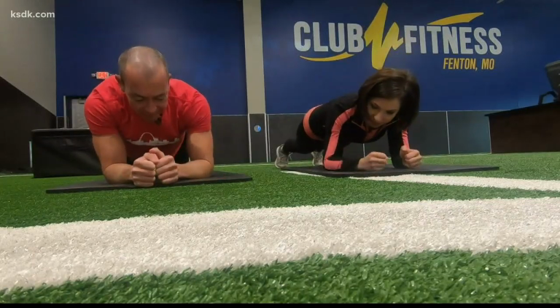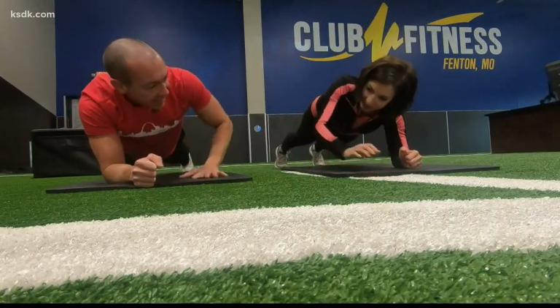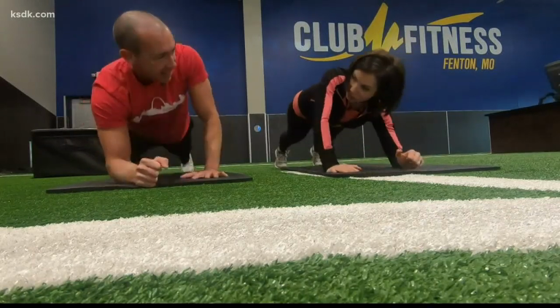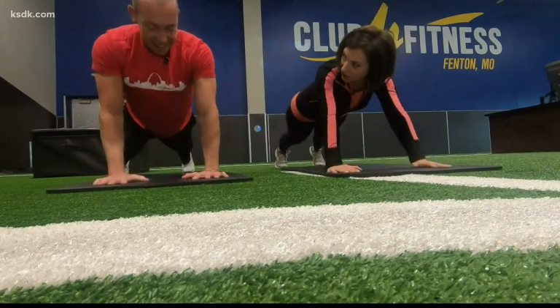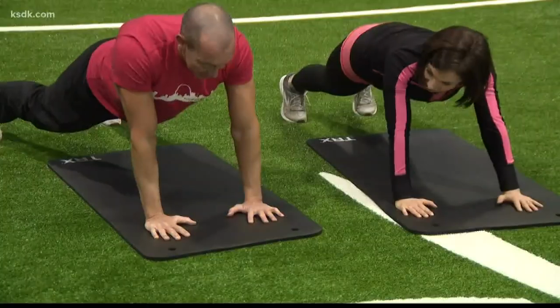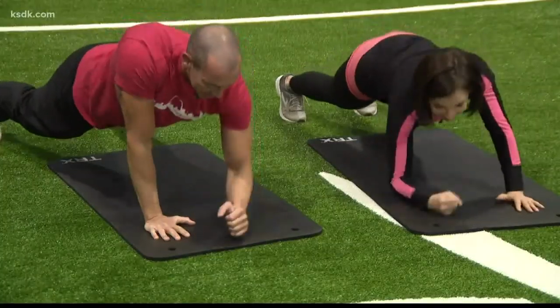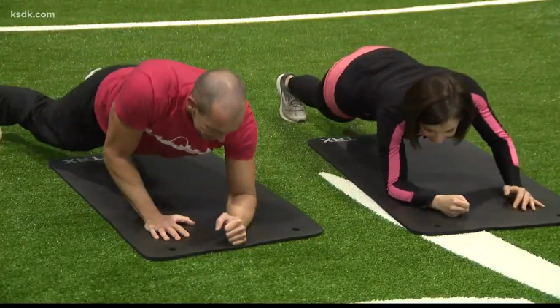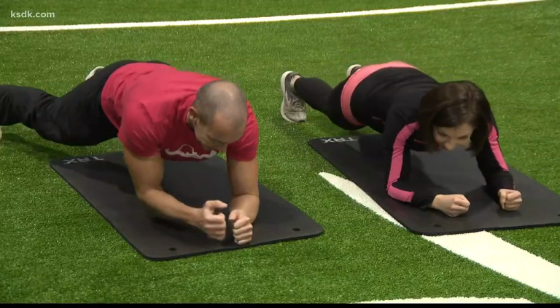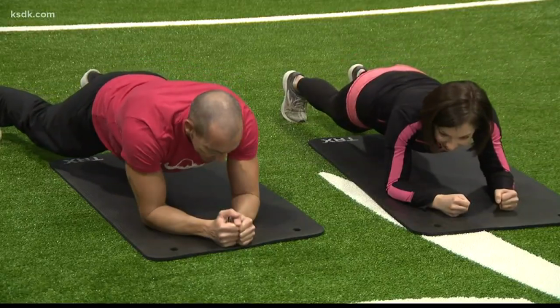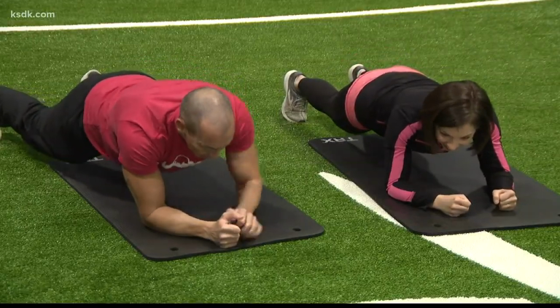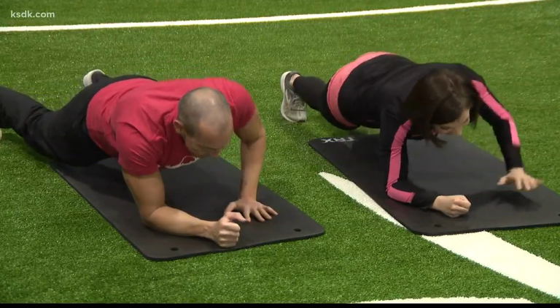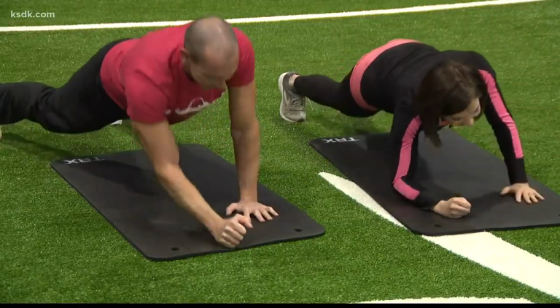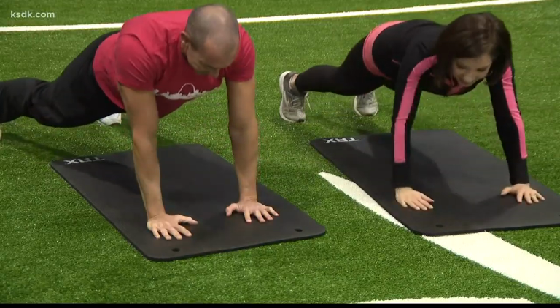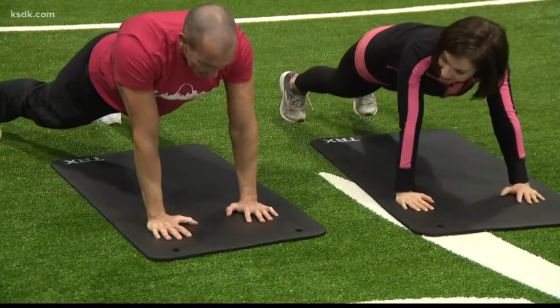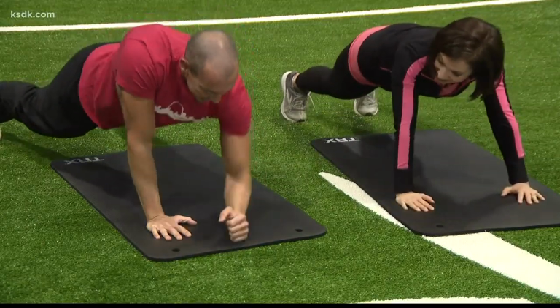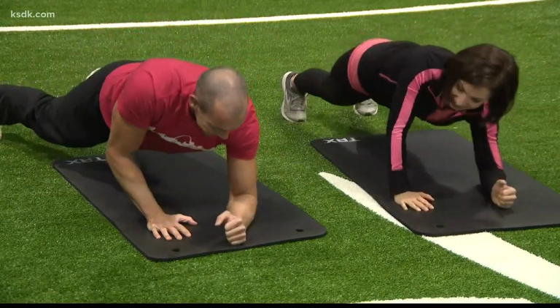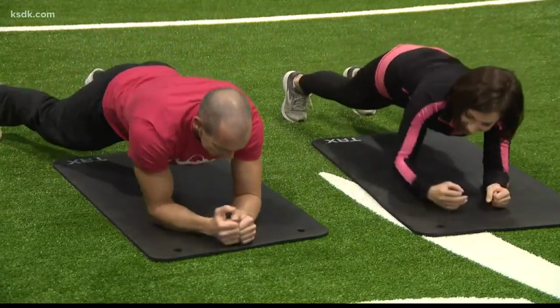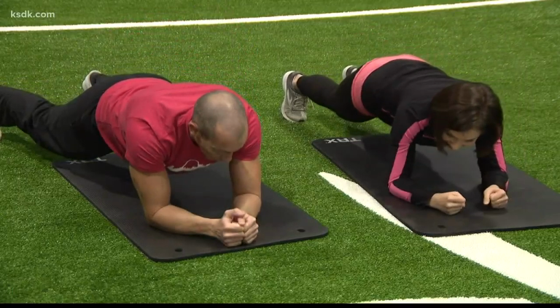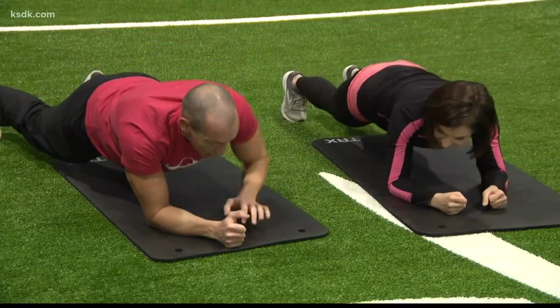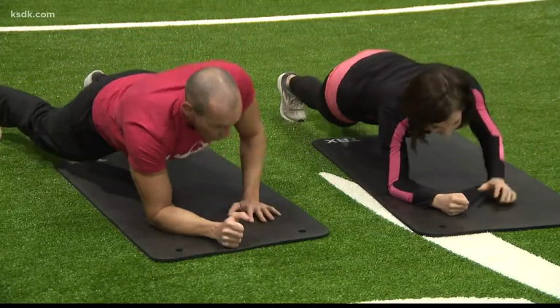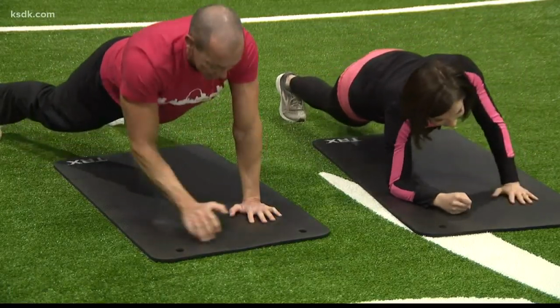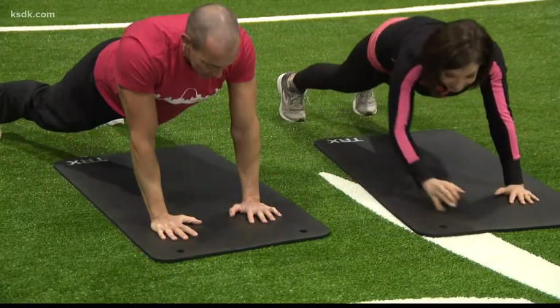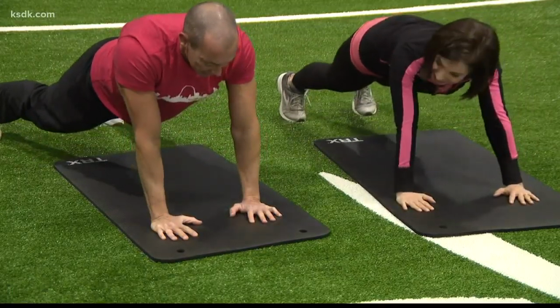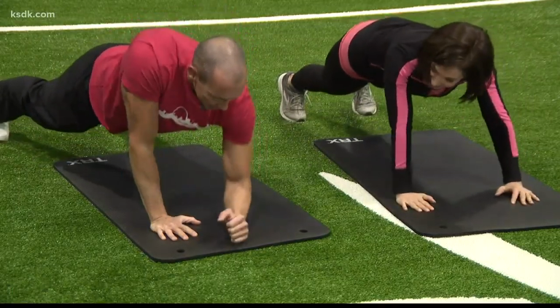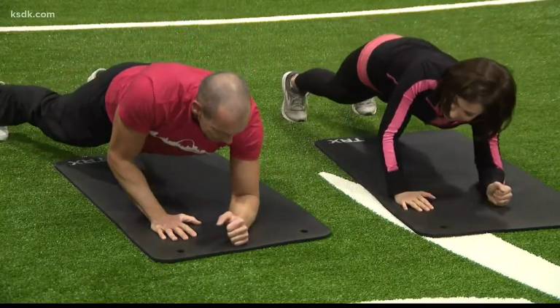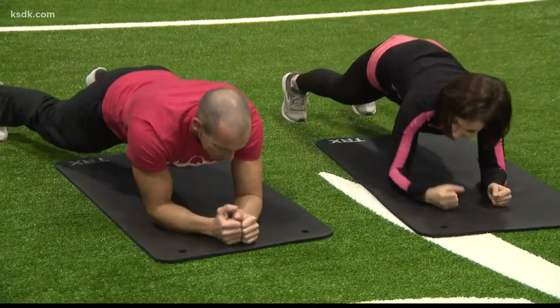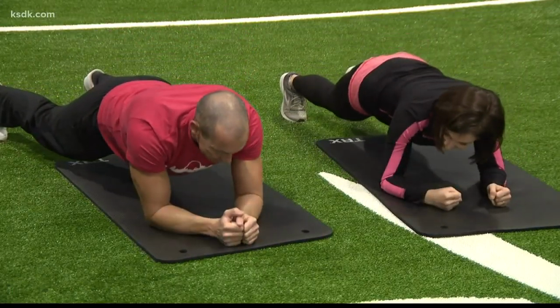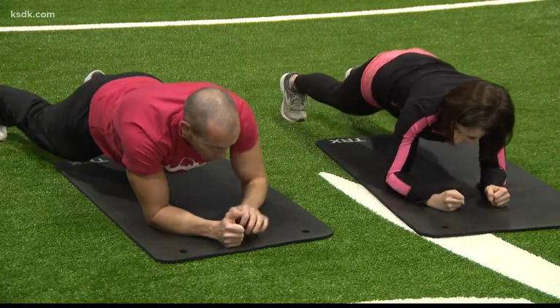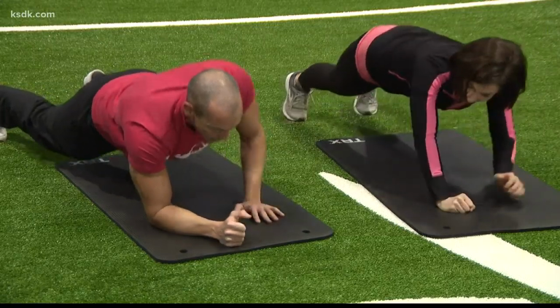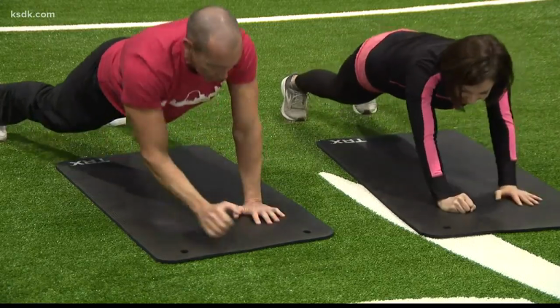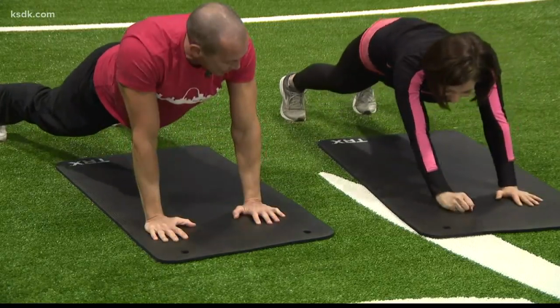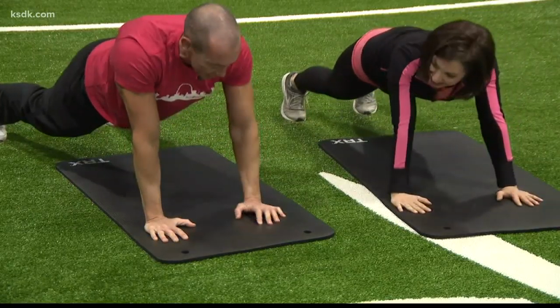What is this torture called? So this is called a transition from low to high in our plank. We're really working the core, stabilizing that waistline, and trying not to rotate as we push our way up.